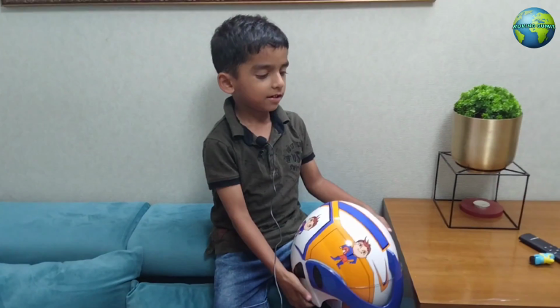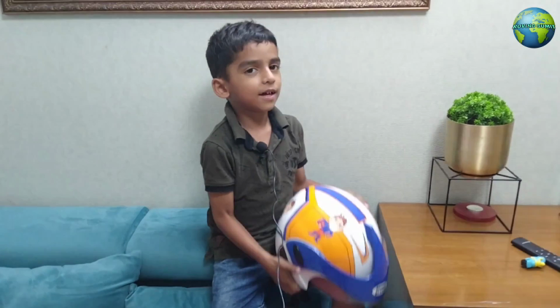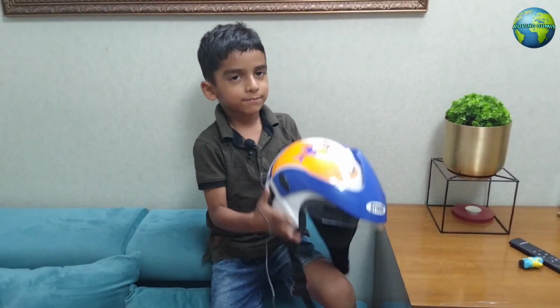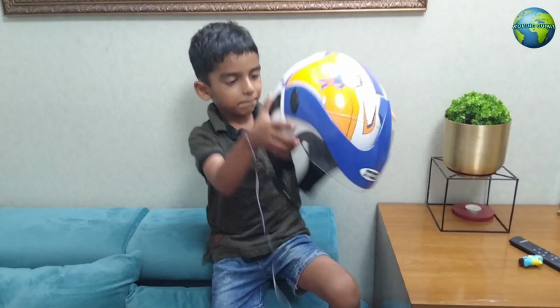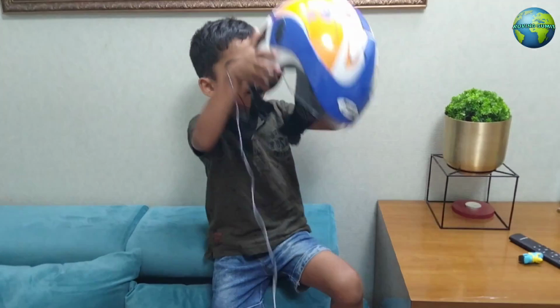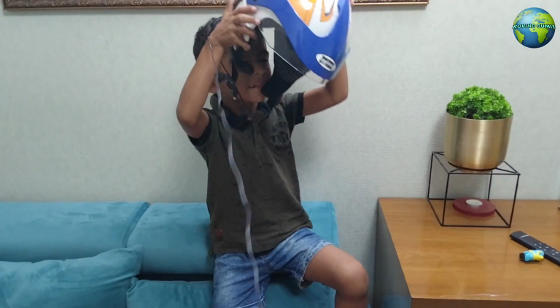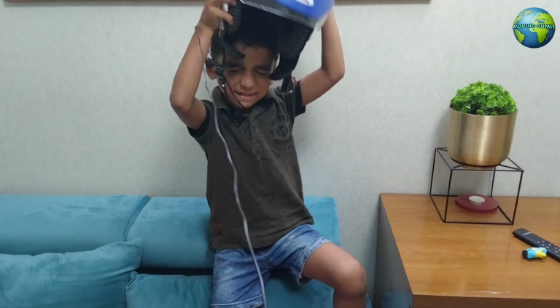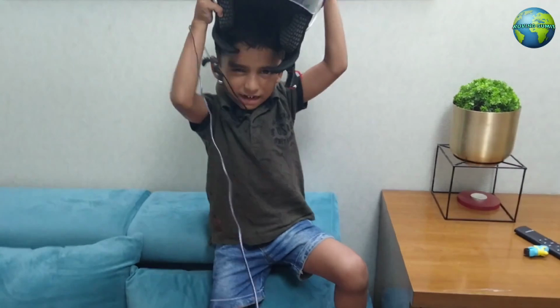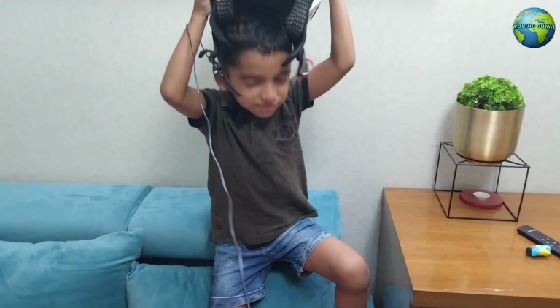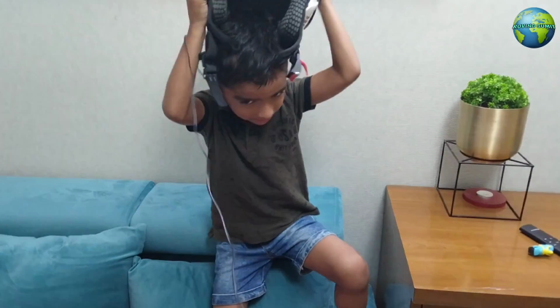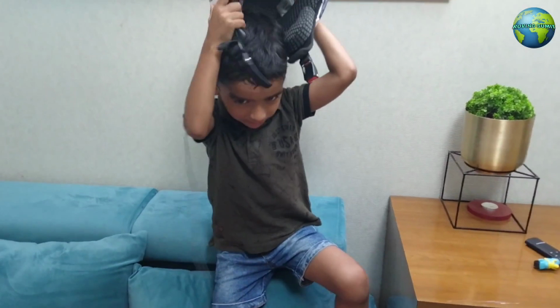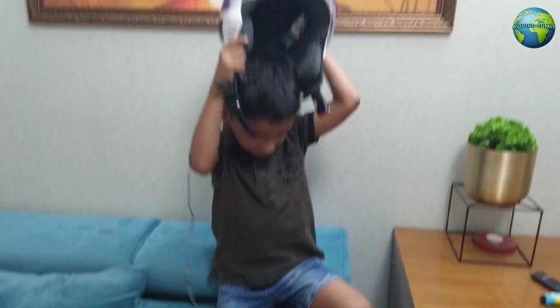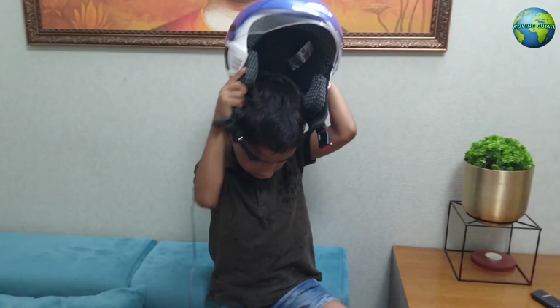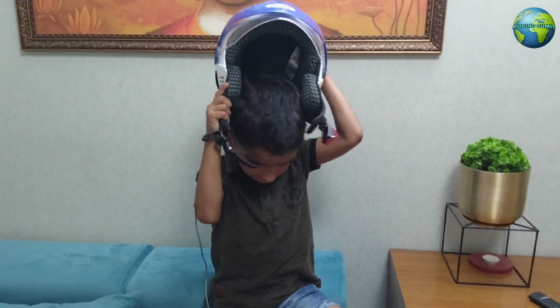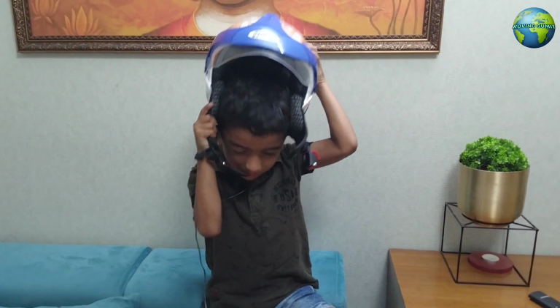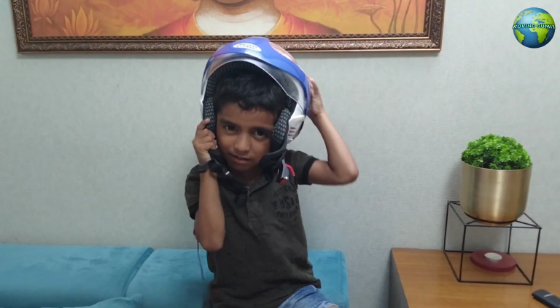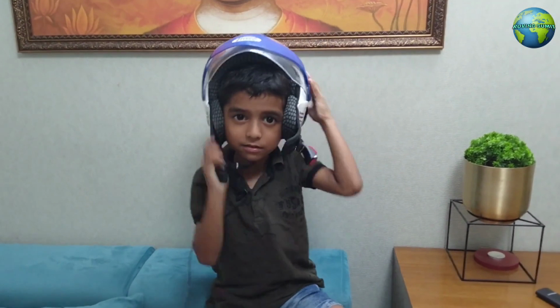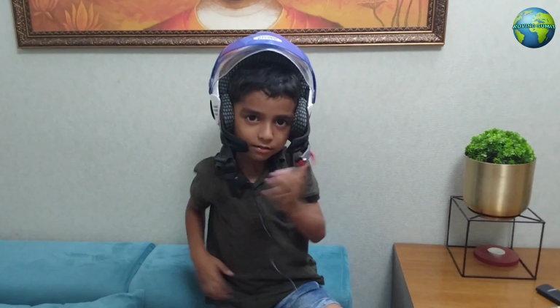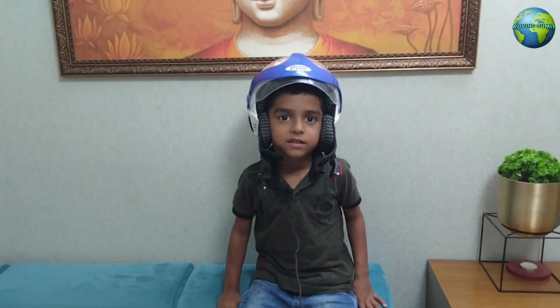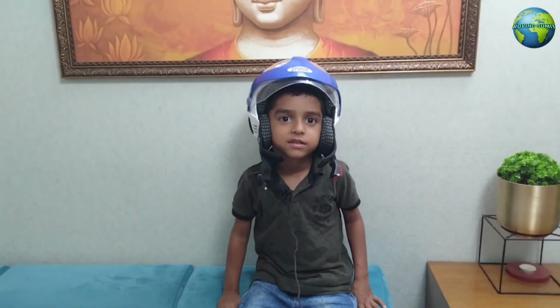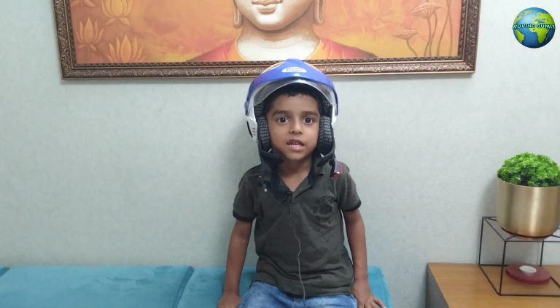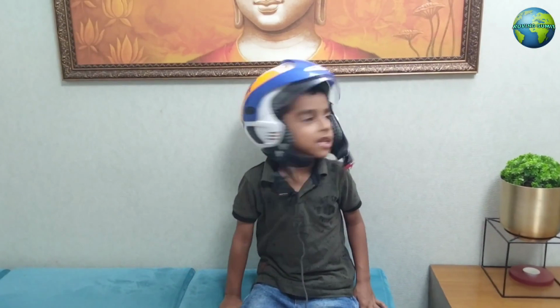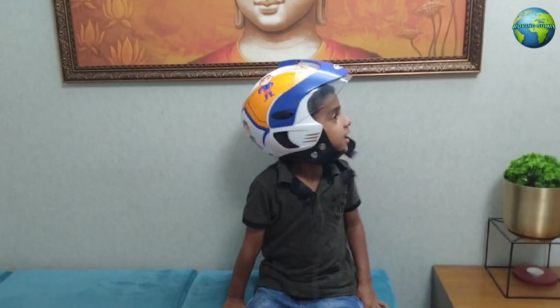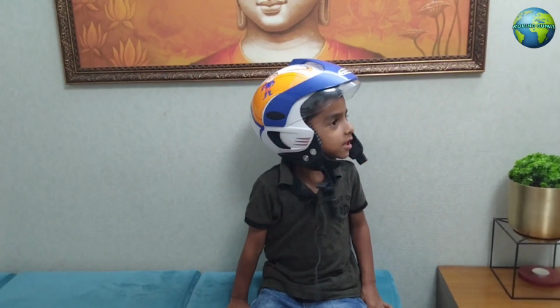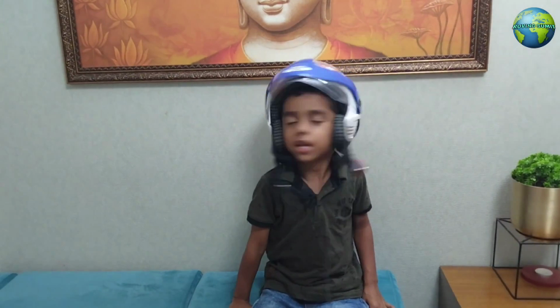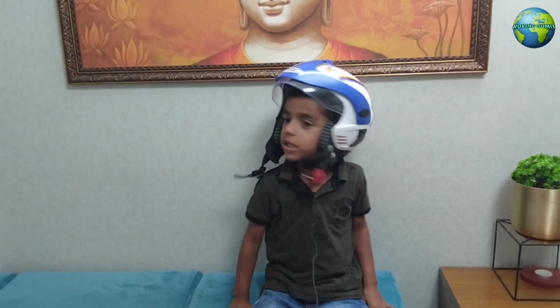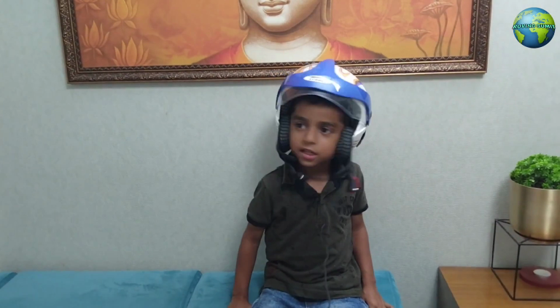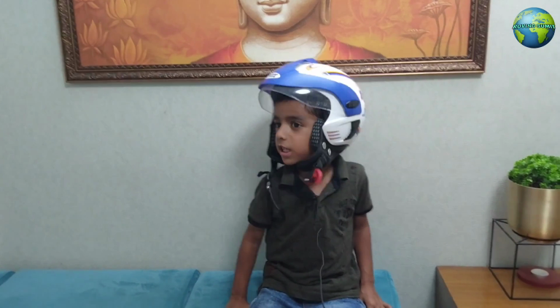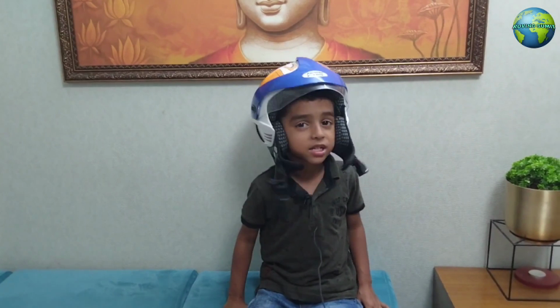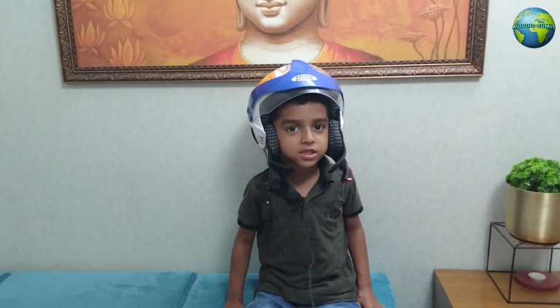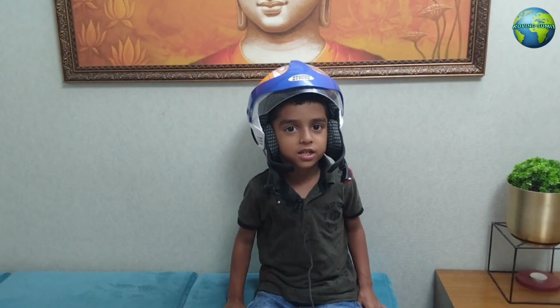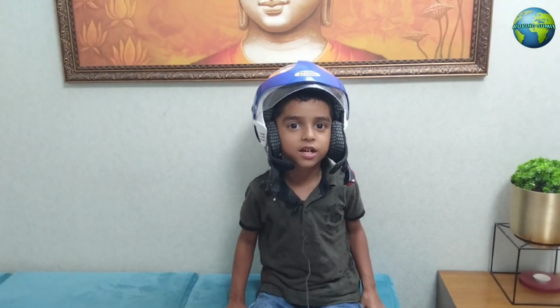Guys, when you are not going to get the cut of slice side checkers on it there. Side chair is a big boy, guys.